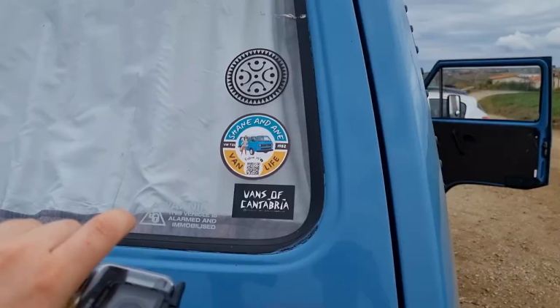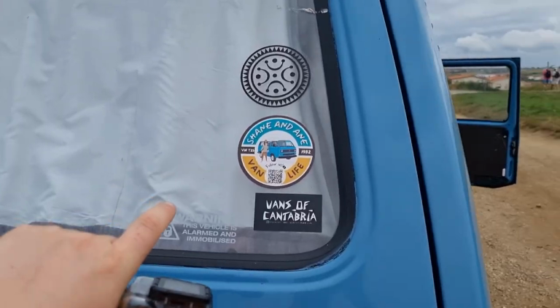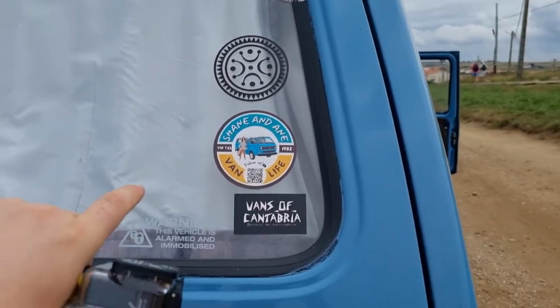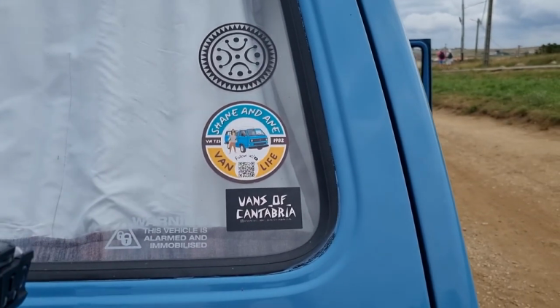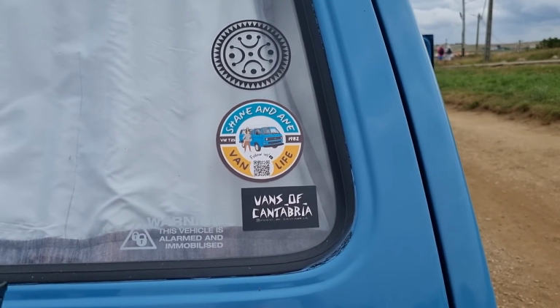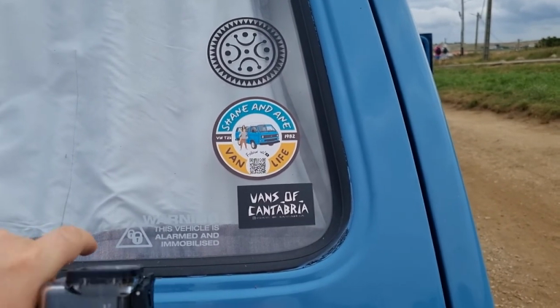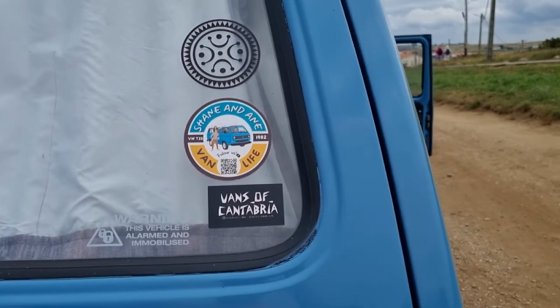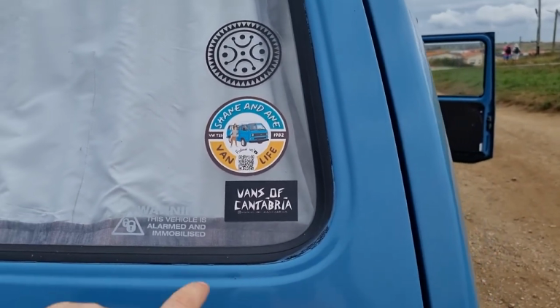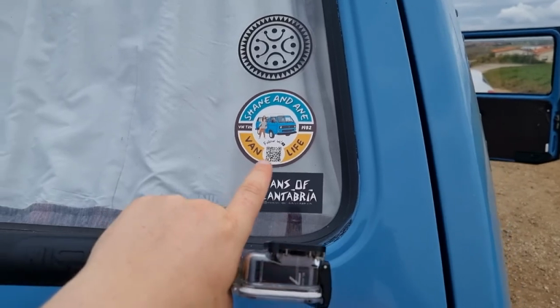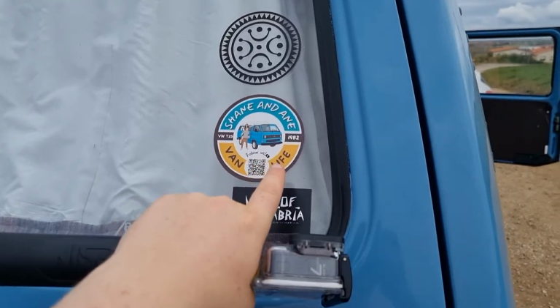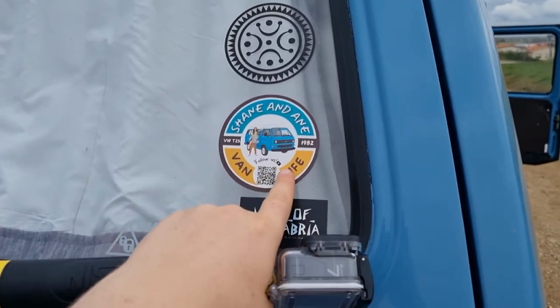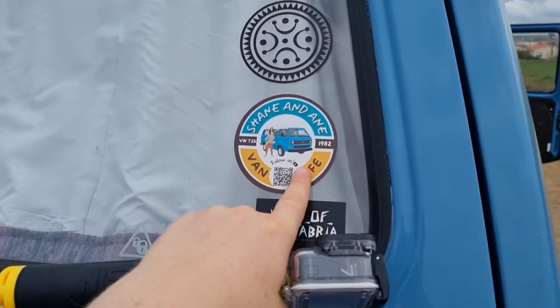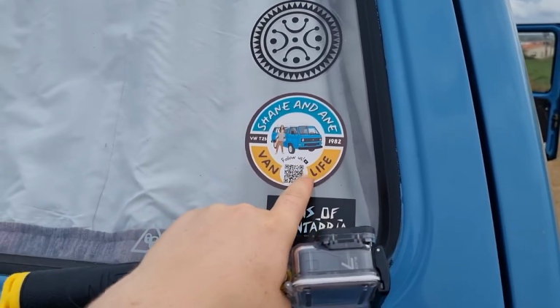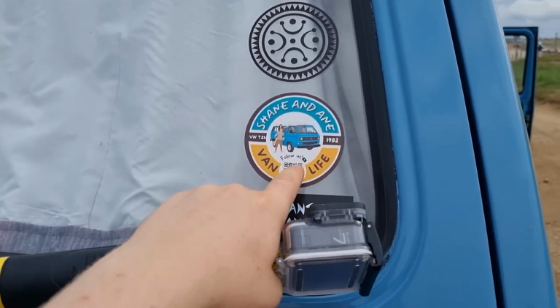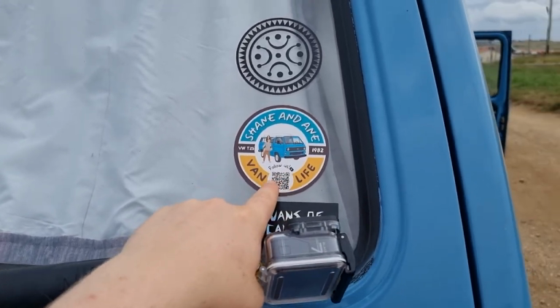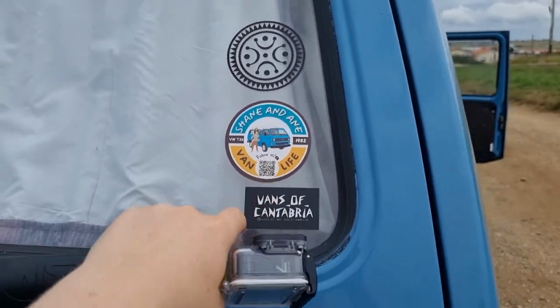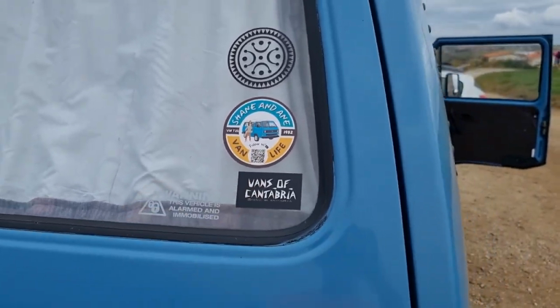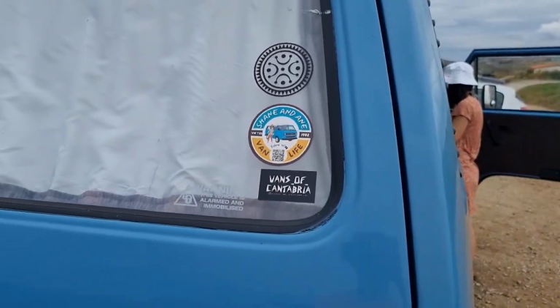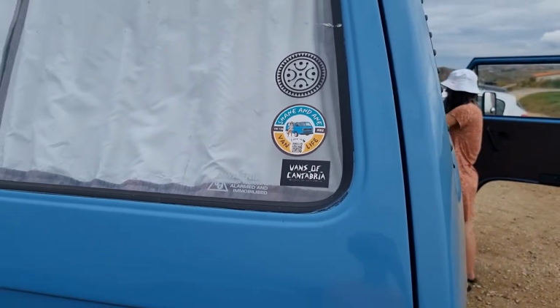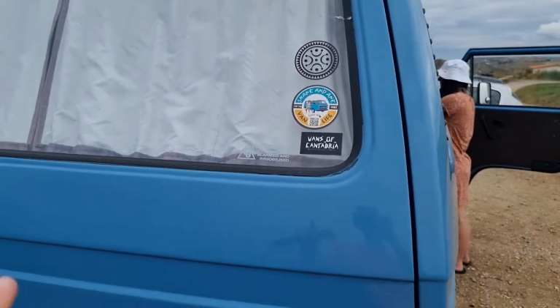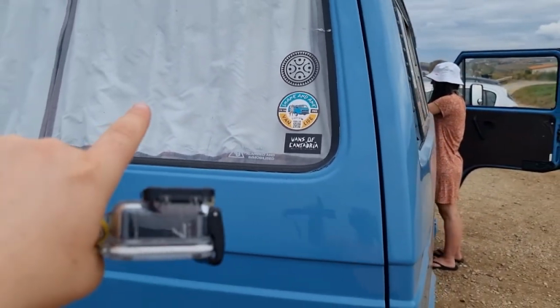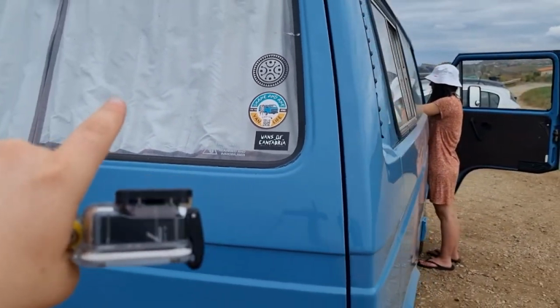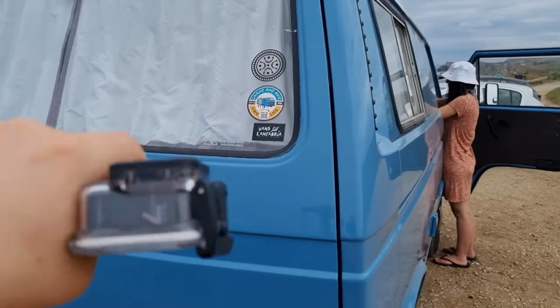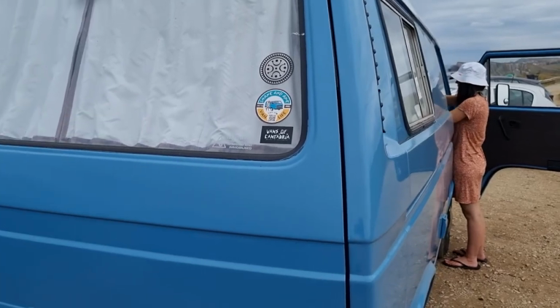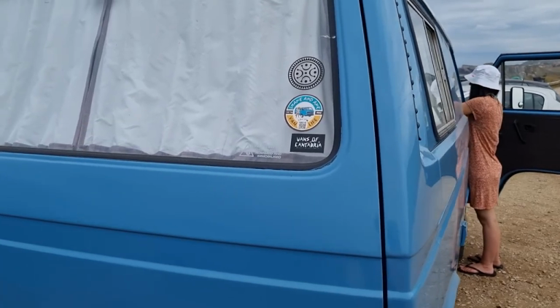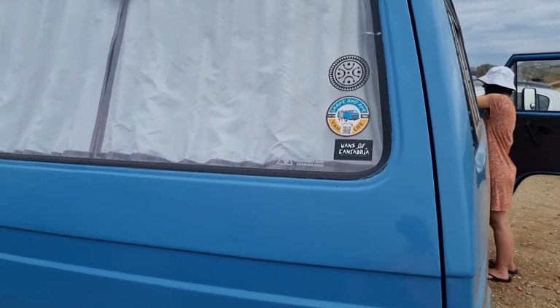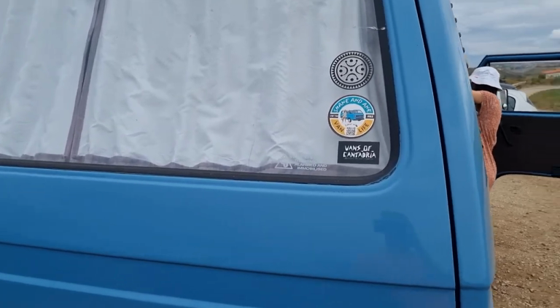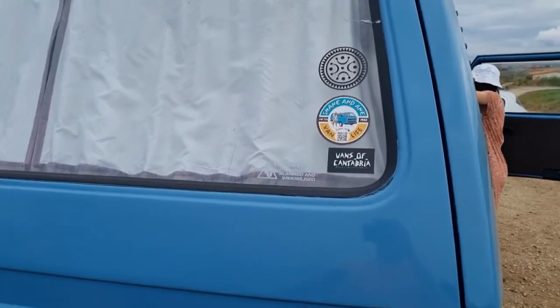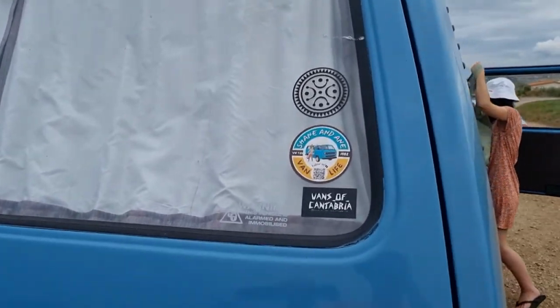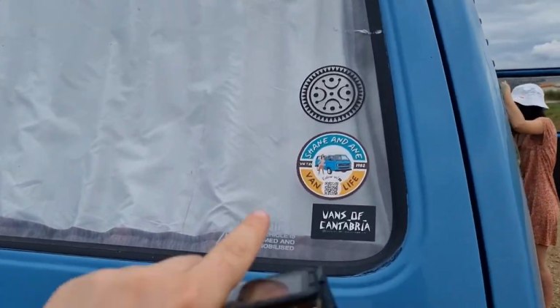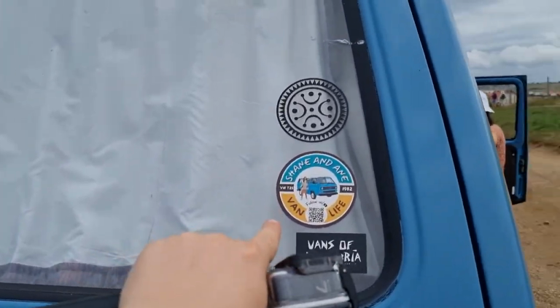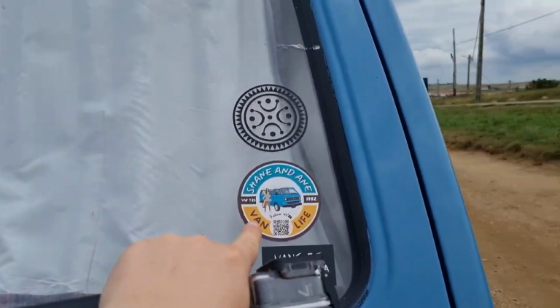If you are following us on our Instagram page you would have seen that we have brand new Shane and Anne van life stickers out. If anybody wants one, drop it down in the comments and we might be making more of them to give out to you guys.